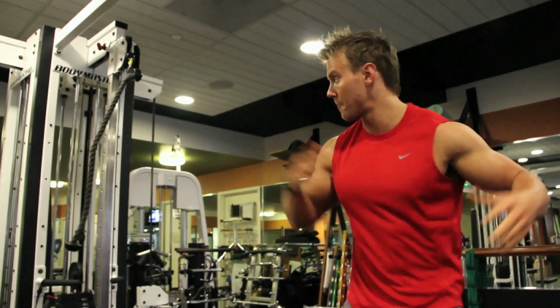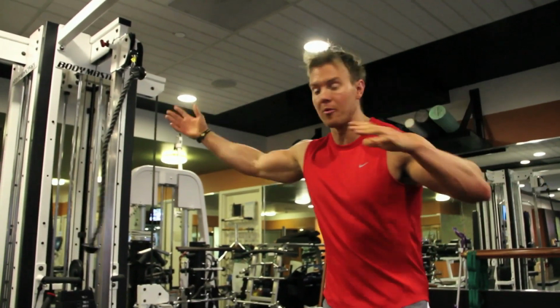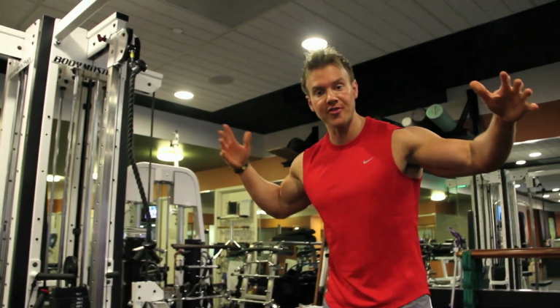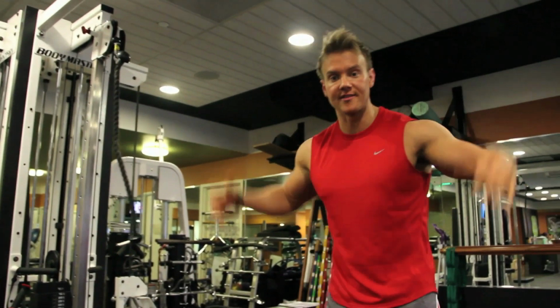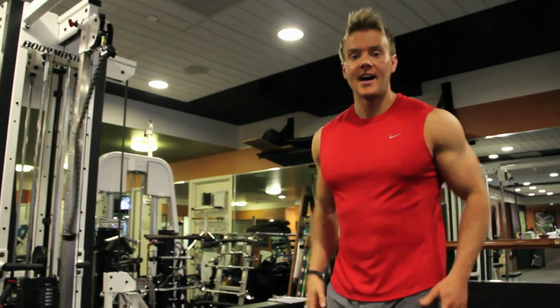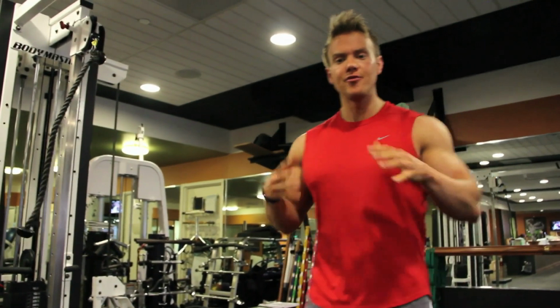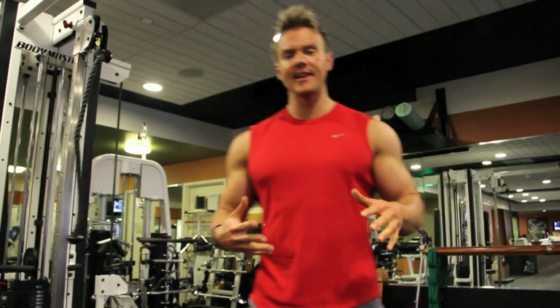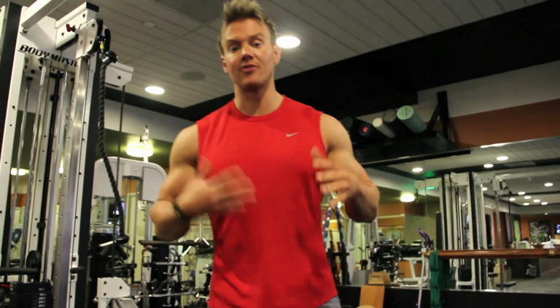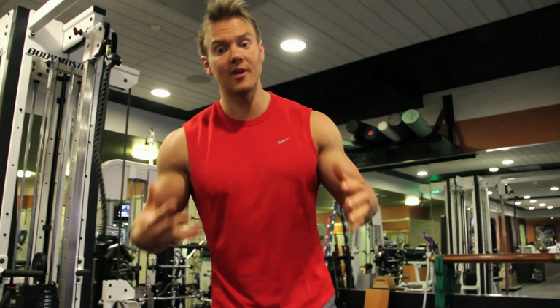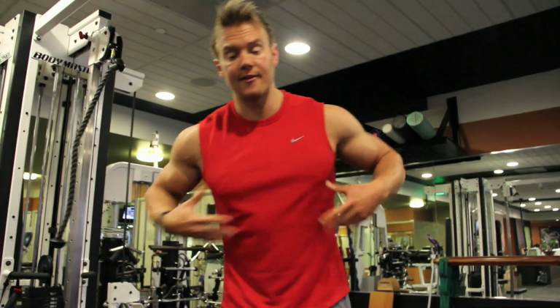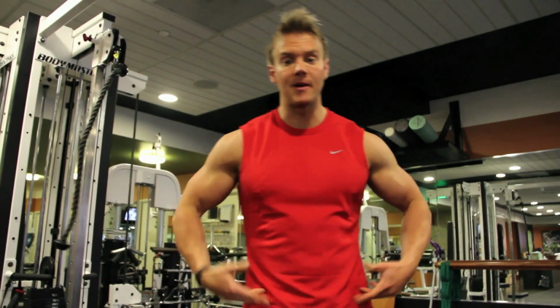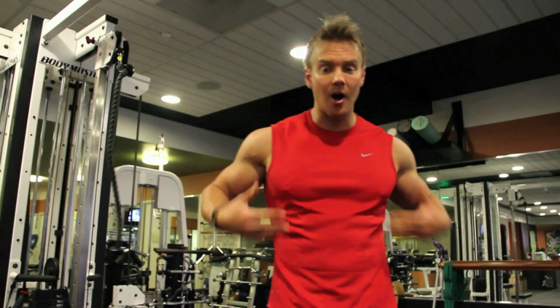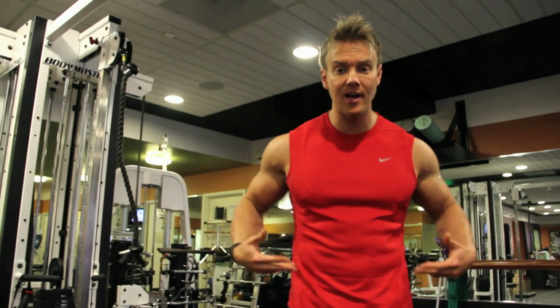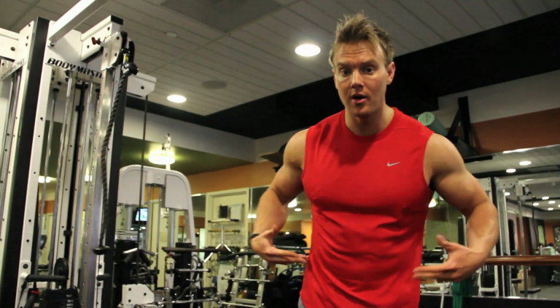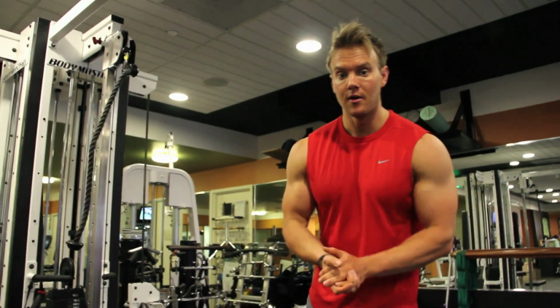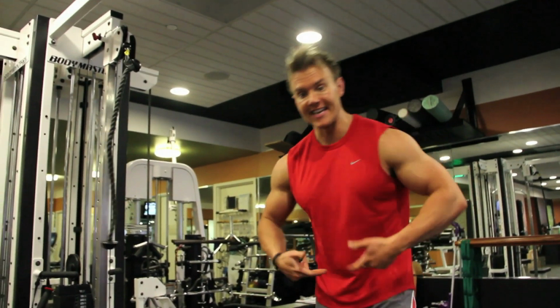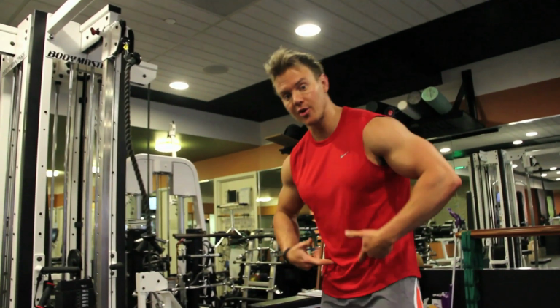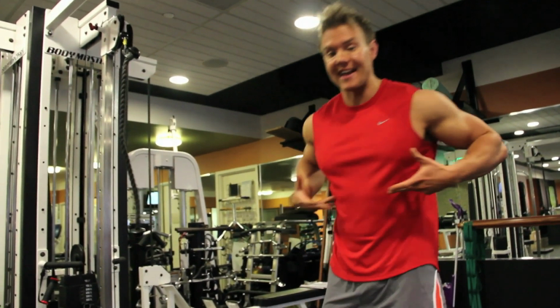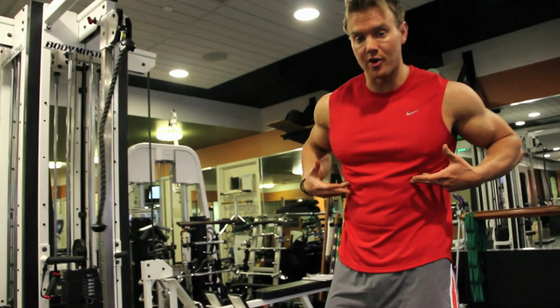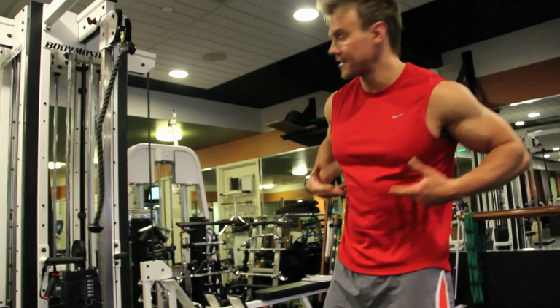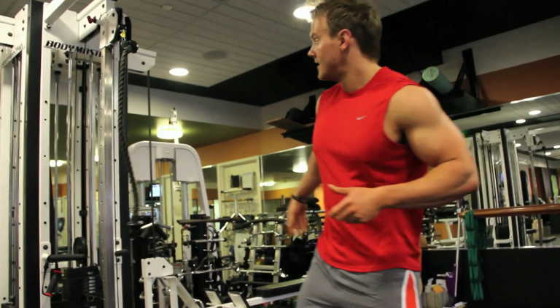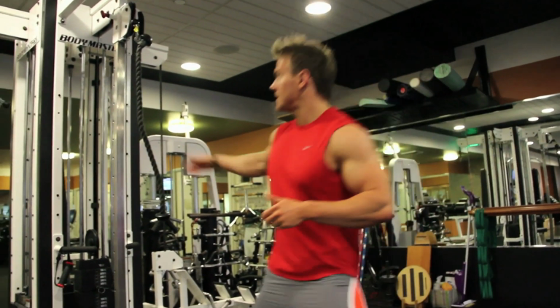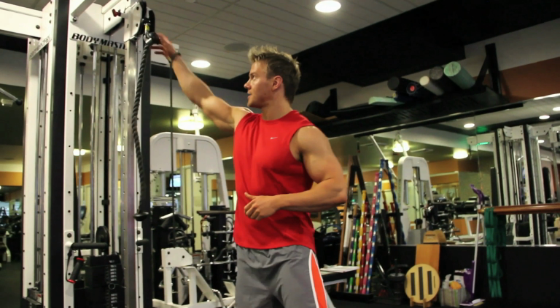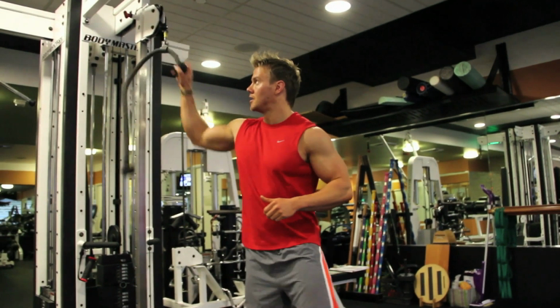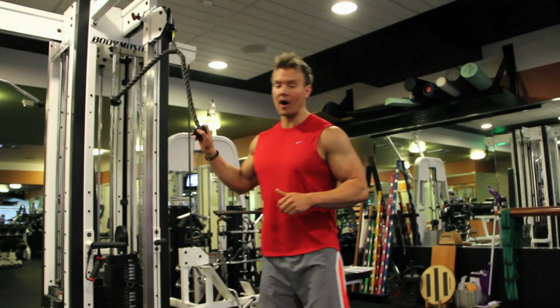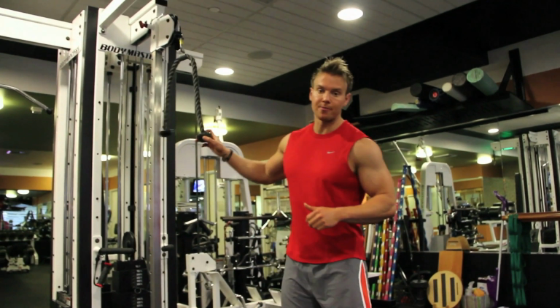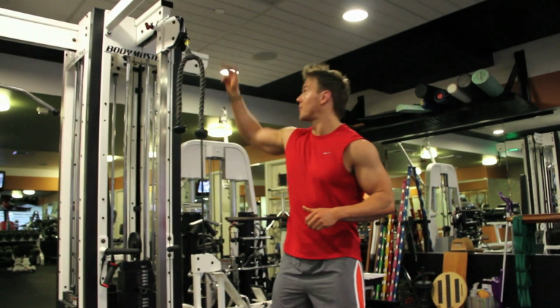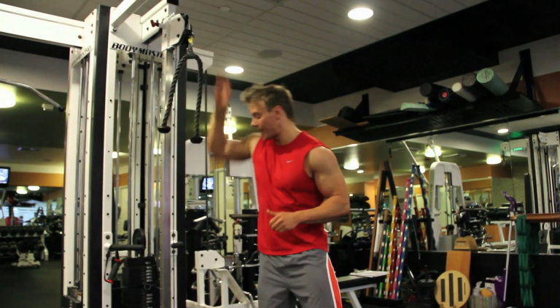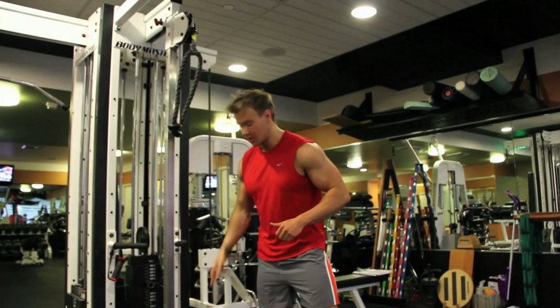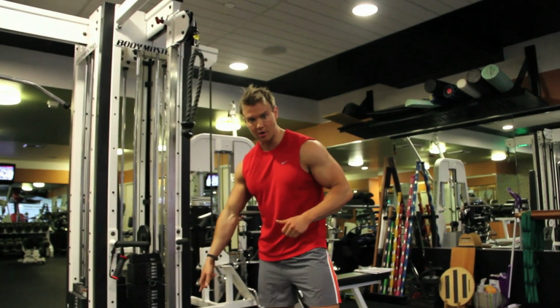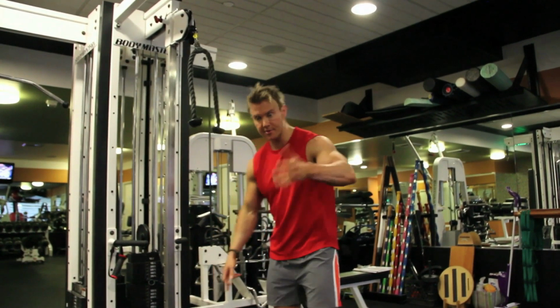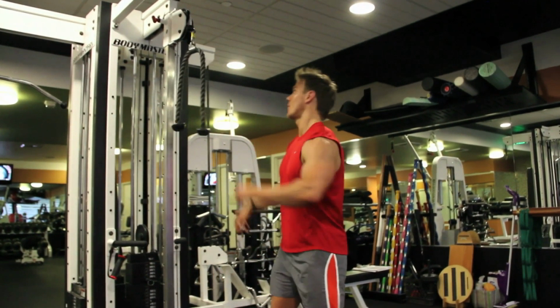Perform on both sides. If you really want a great workout for the obliques — upper and lower, internal and external — simply change the height of the pulley from high to low.